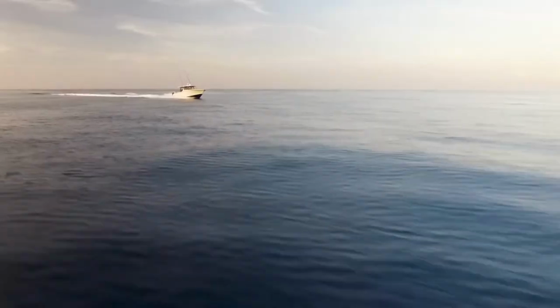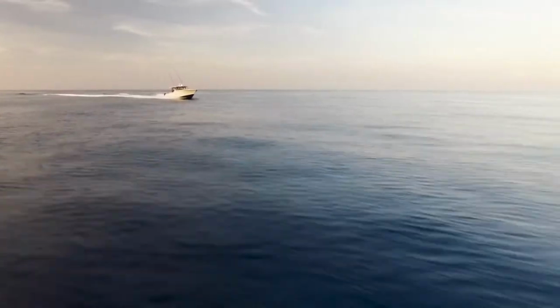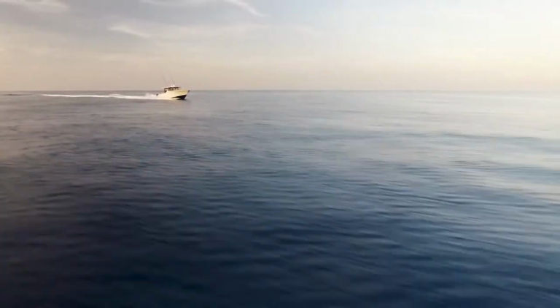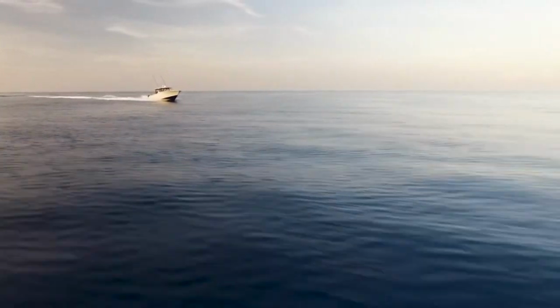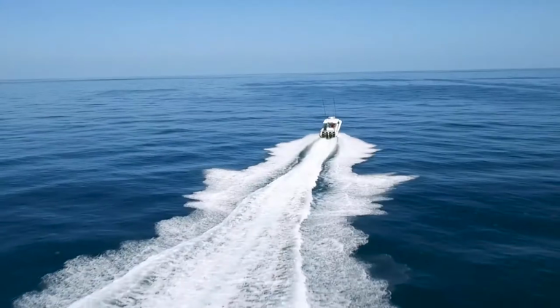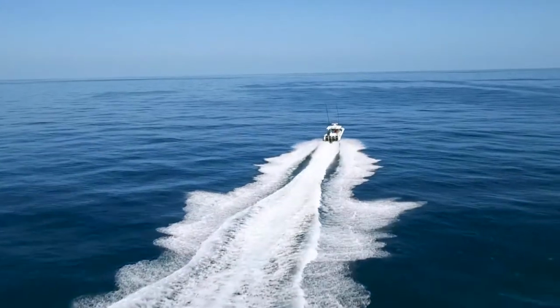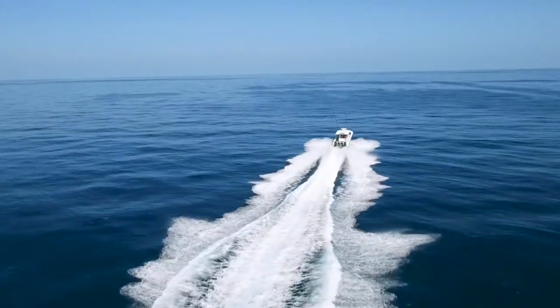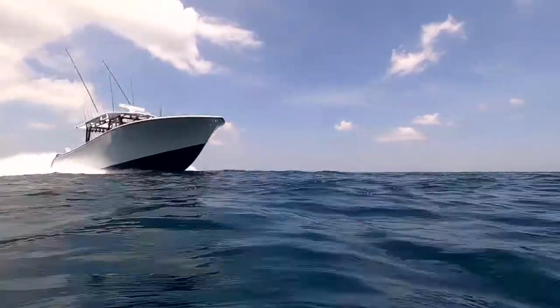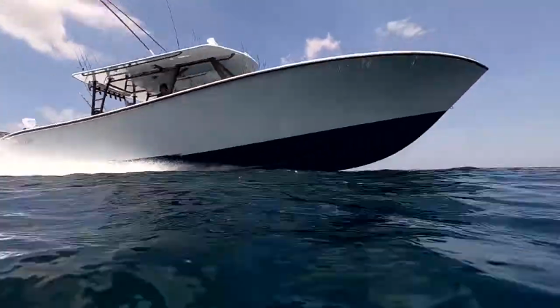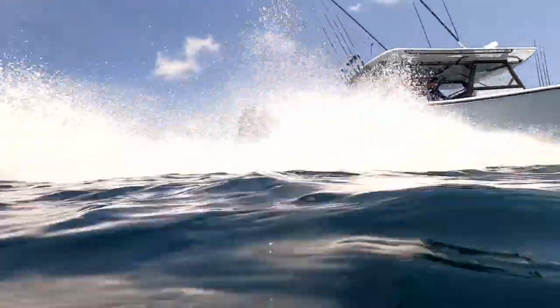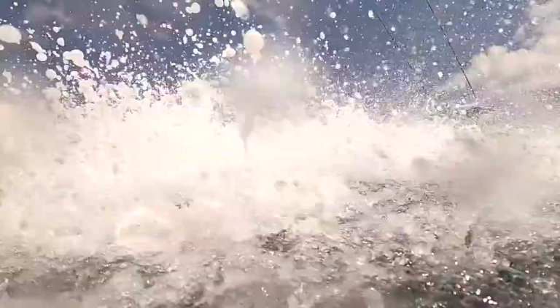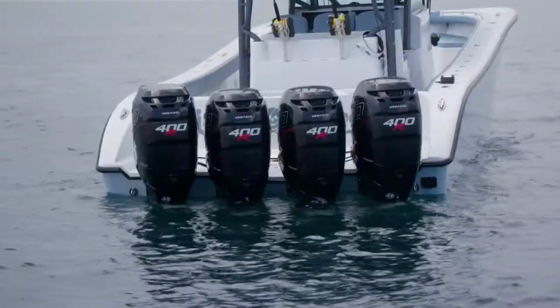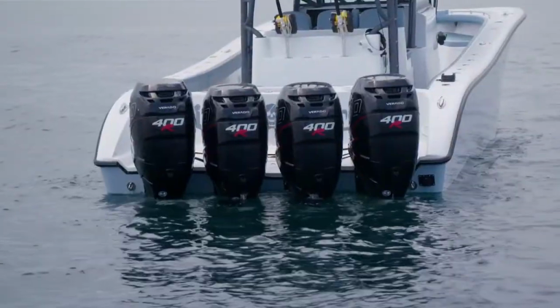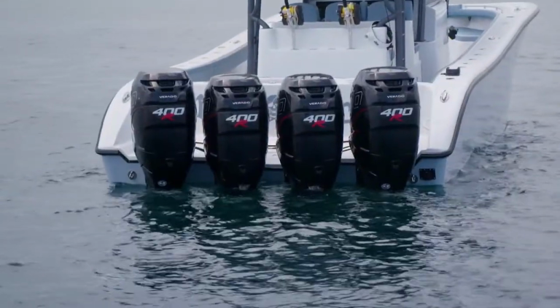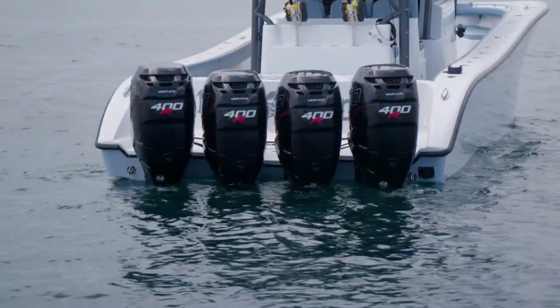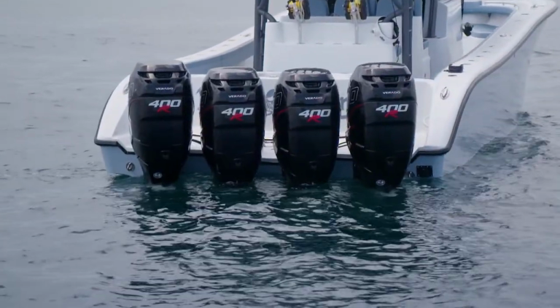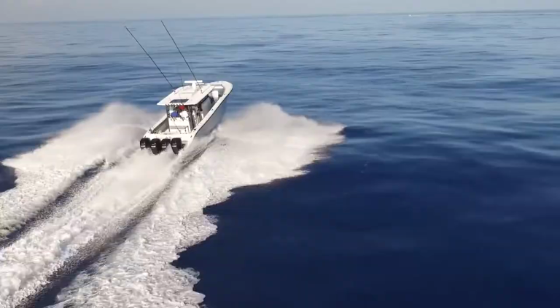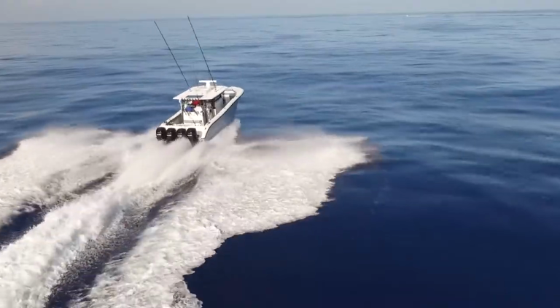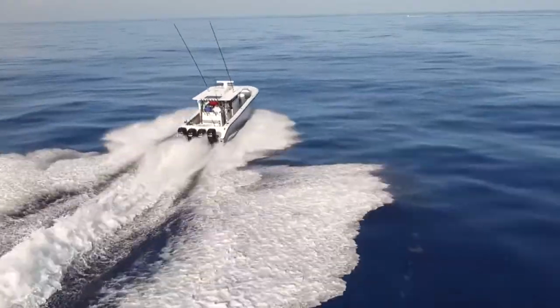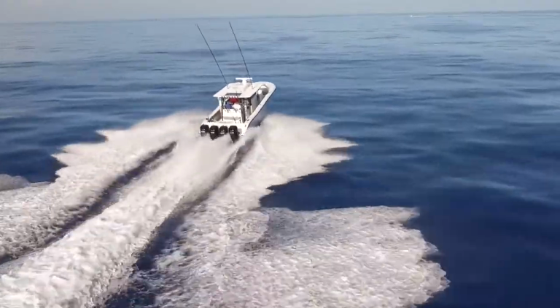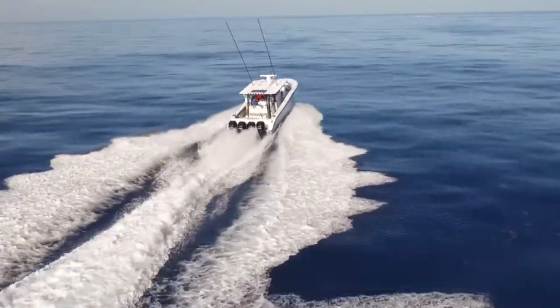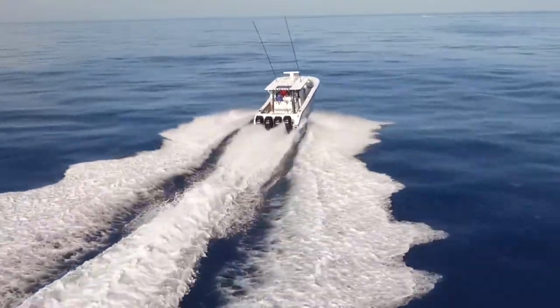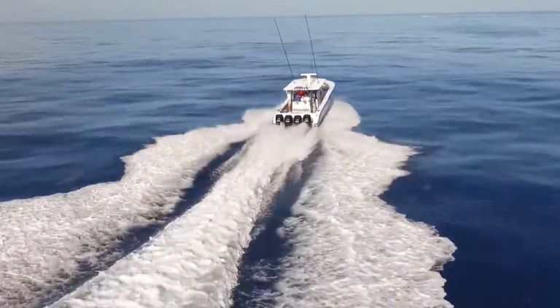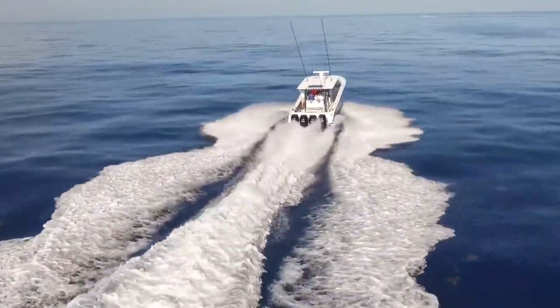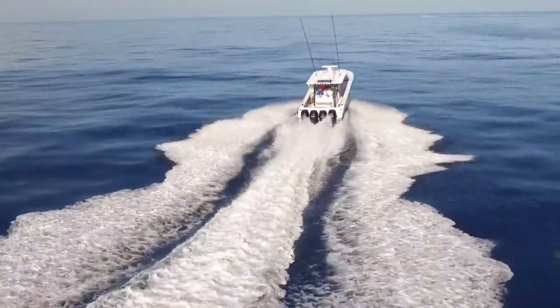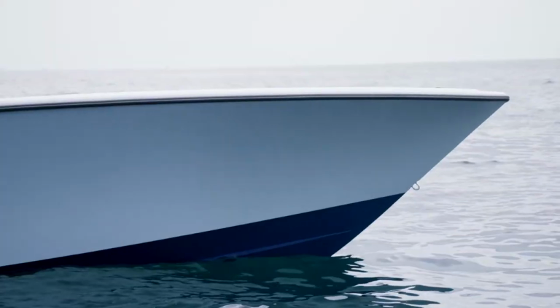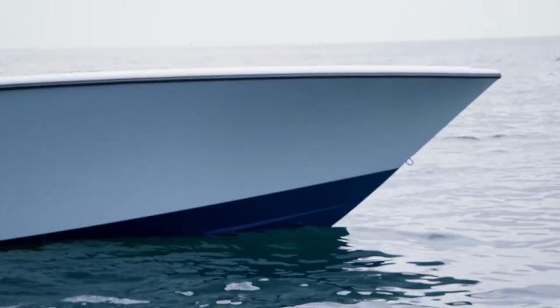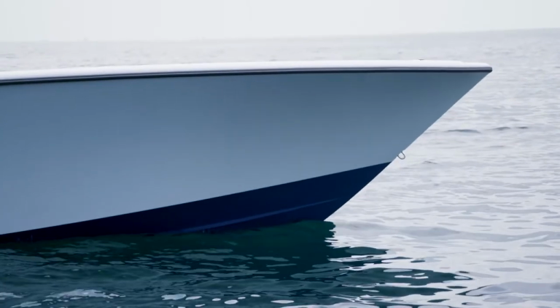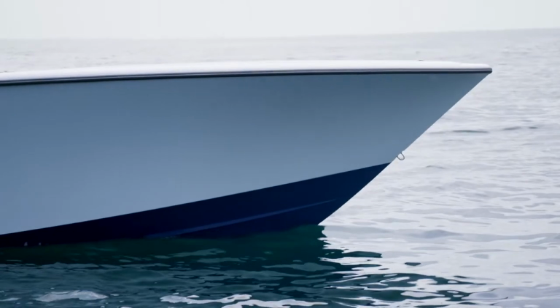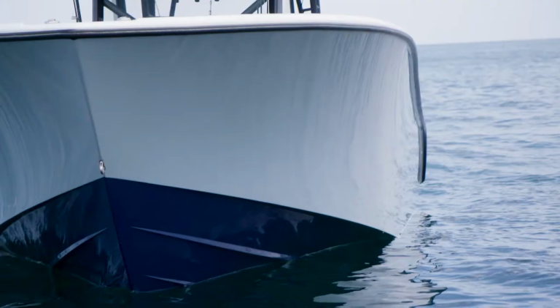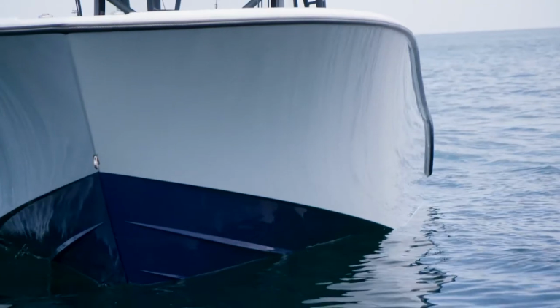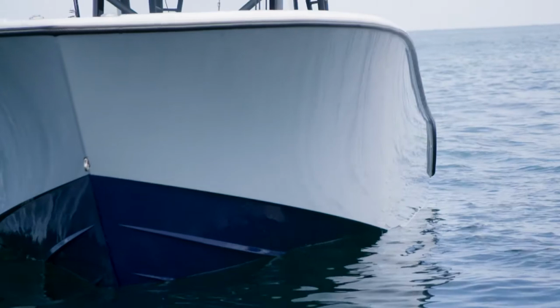Yellowfin's ultimate combination of comfort, performance, and fishability. Triple or quad engines give the 42 Offshore range, speed, and superior rough water ride capabilities when combined with Yellowfin's proprietary stepped-hull design.